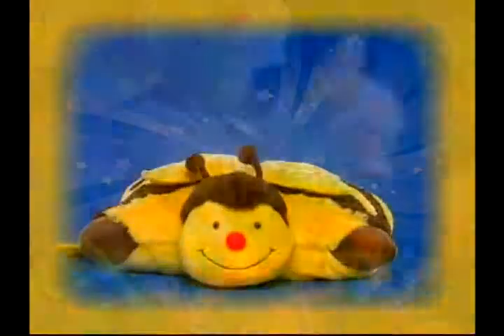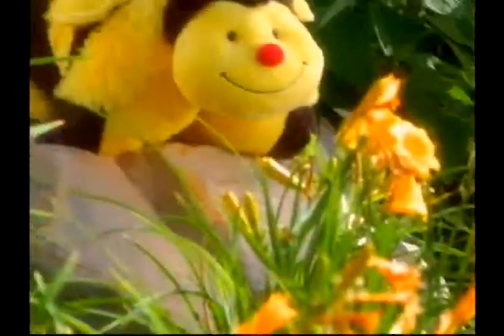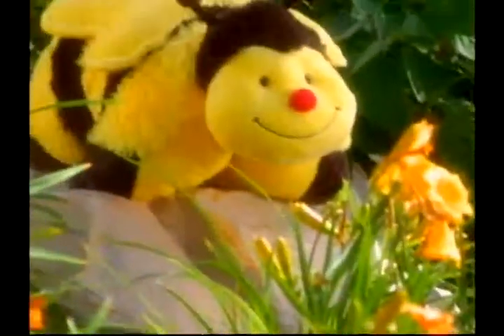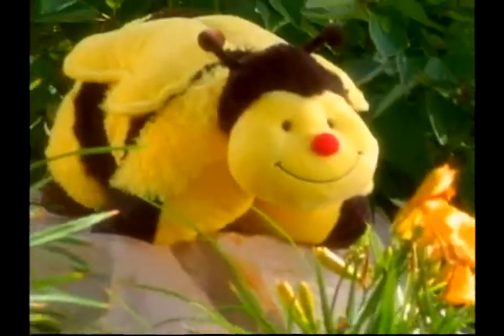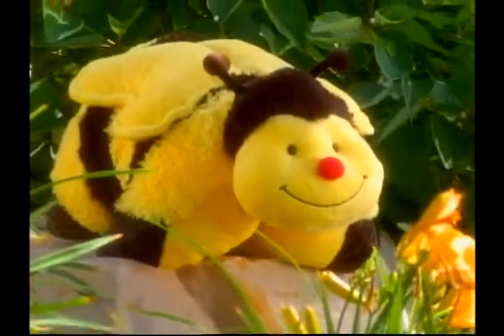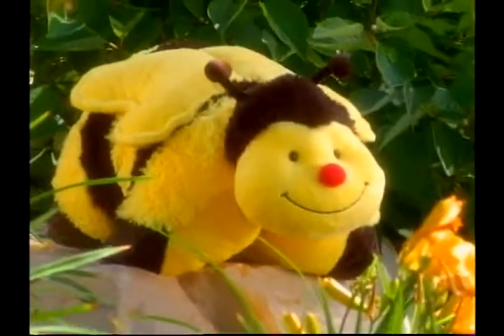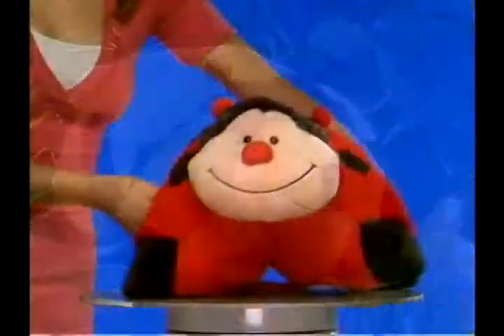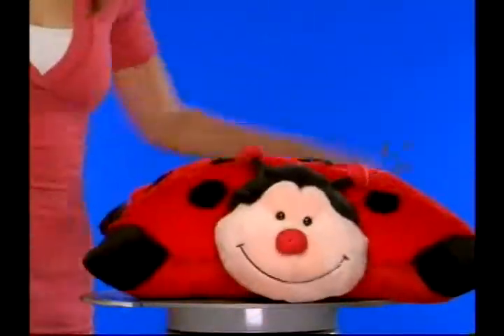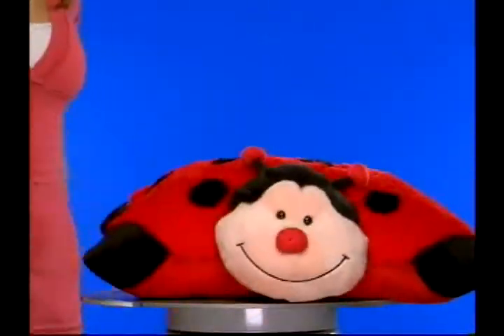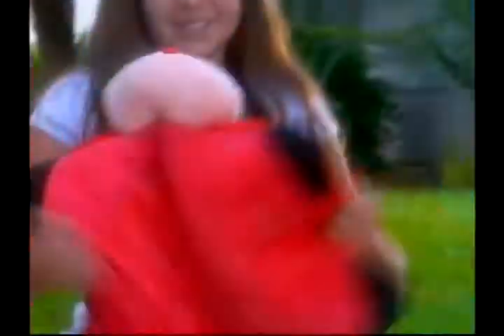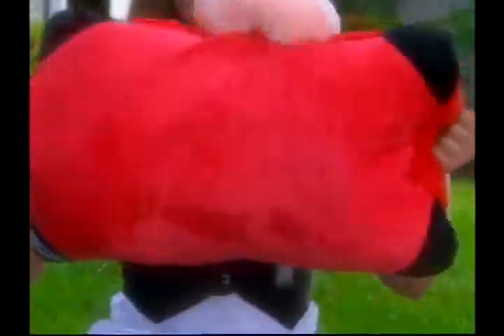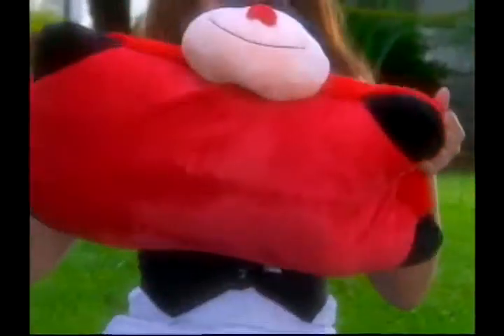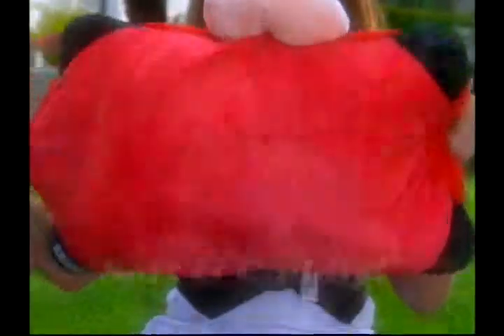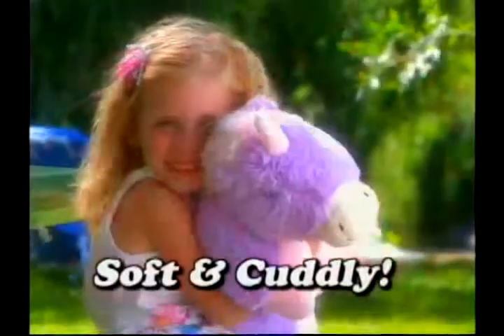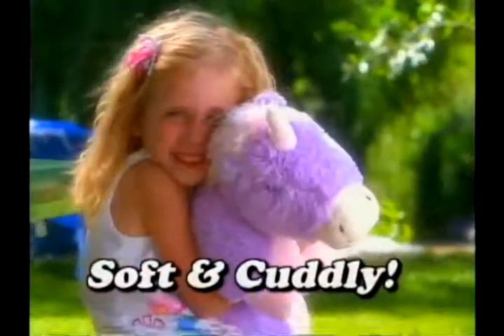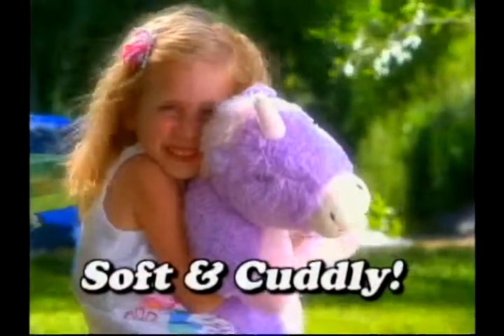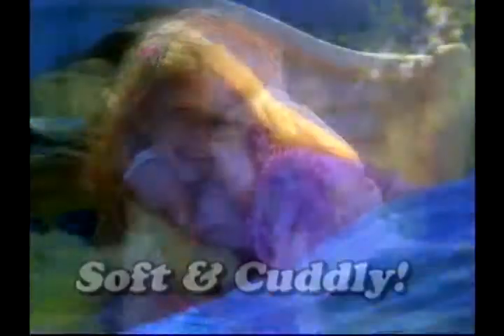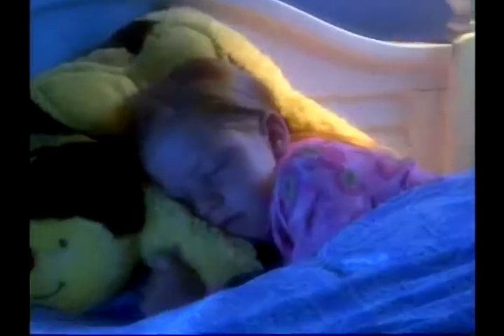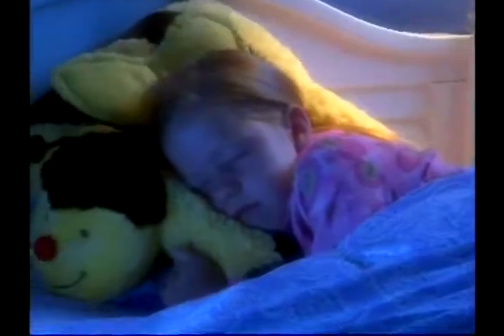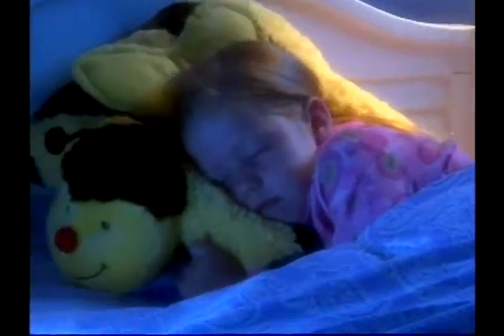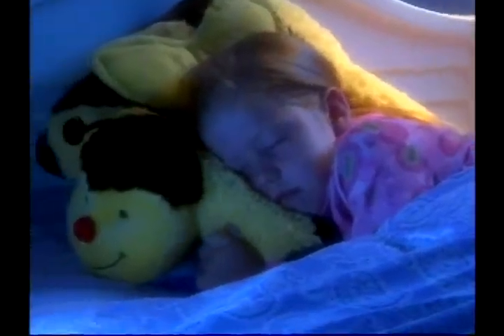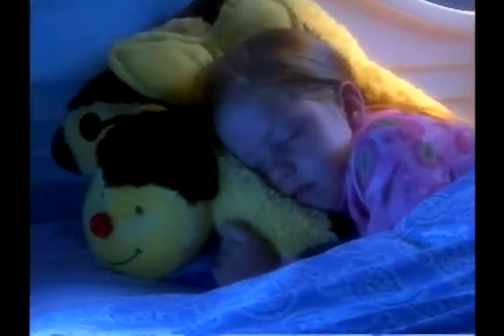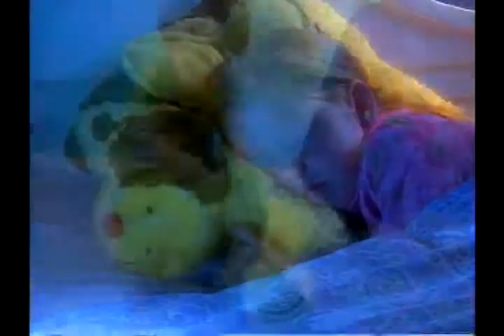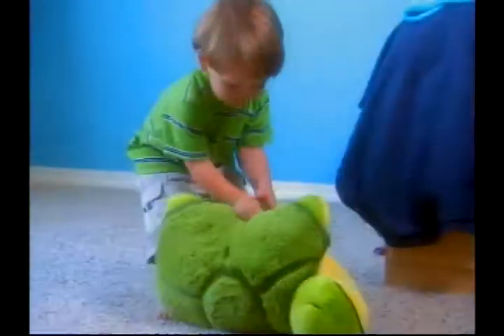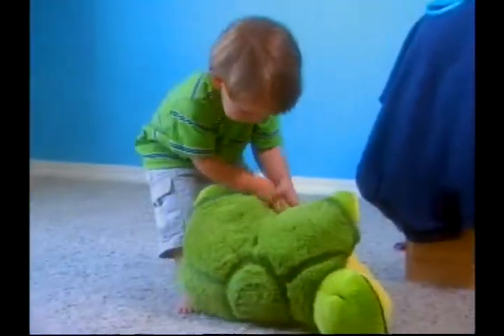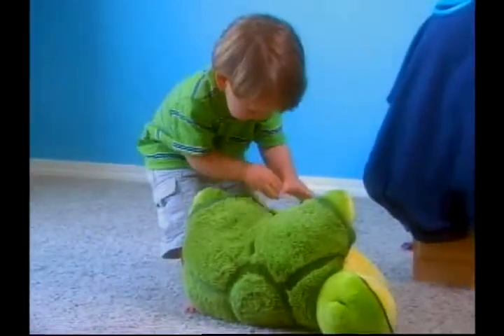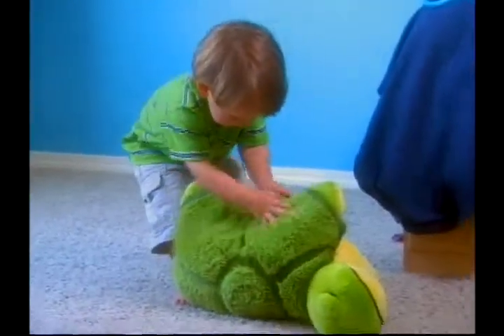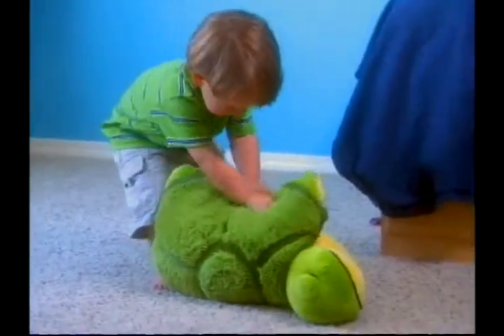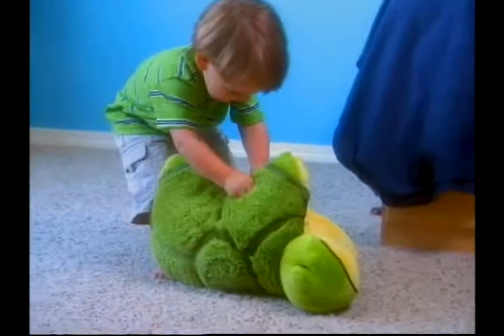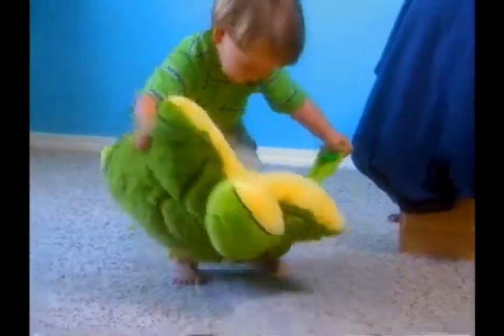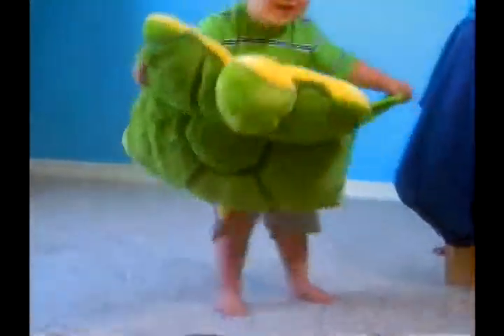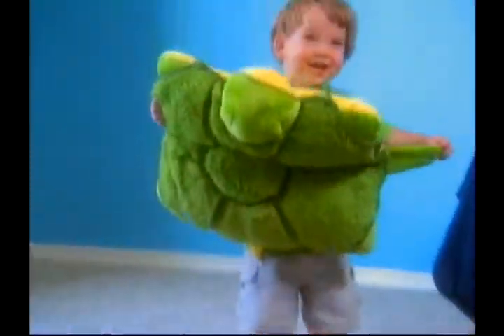Pillow pets are cute, huggable pets that pop open into full-size pillows. They're soft, they're cuddly, and they make perfect pillows. Moms, your kids will absolutely love their pillow pets.